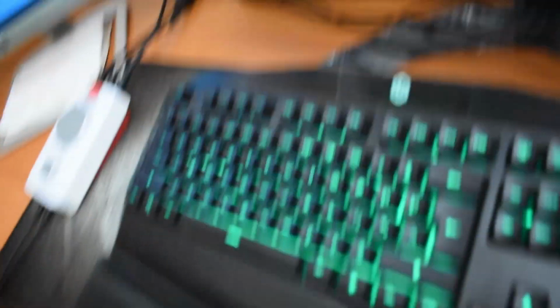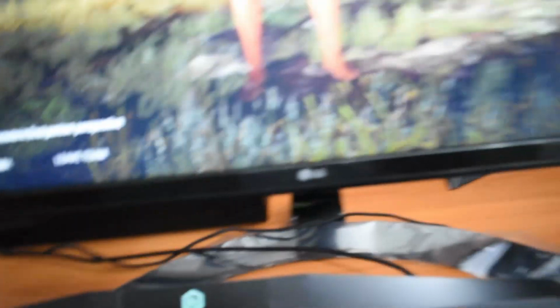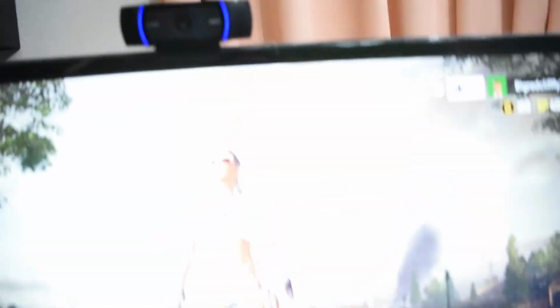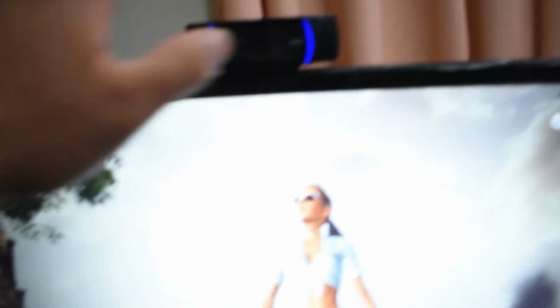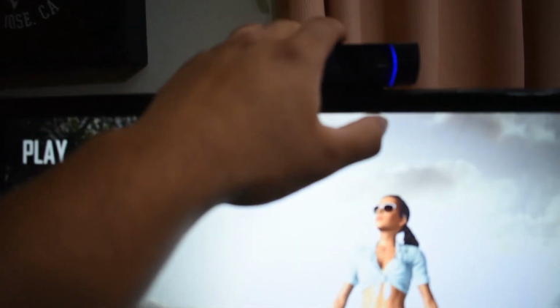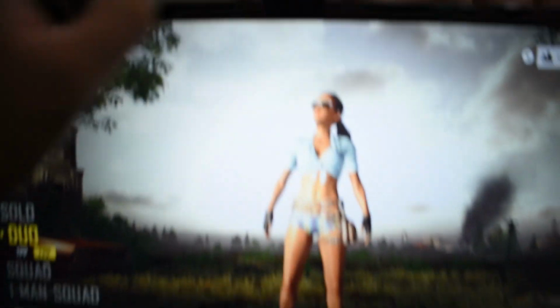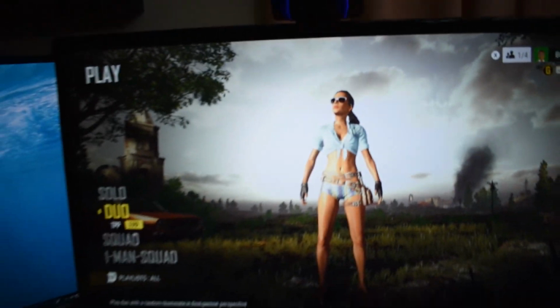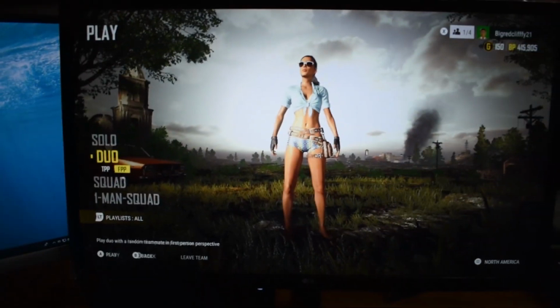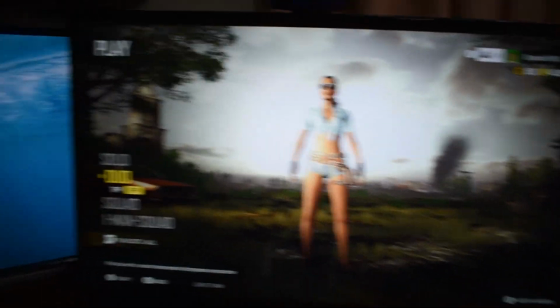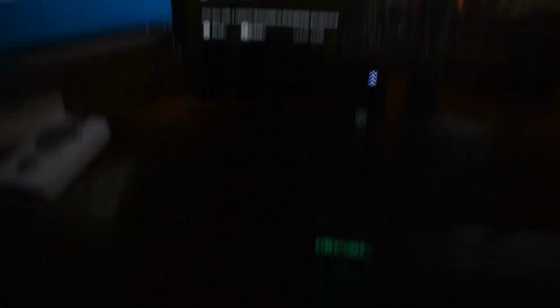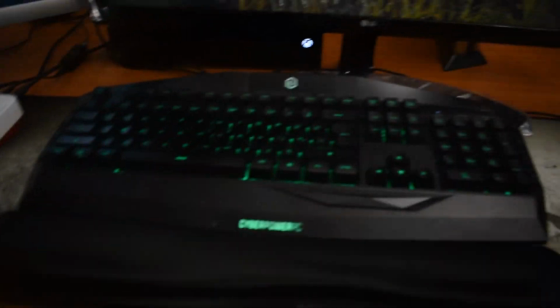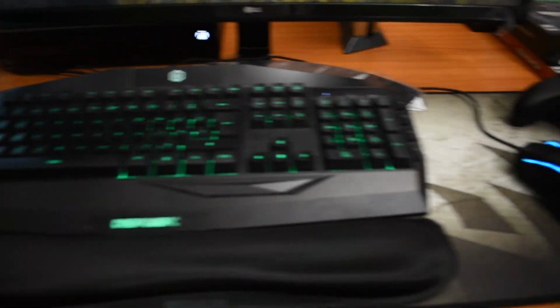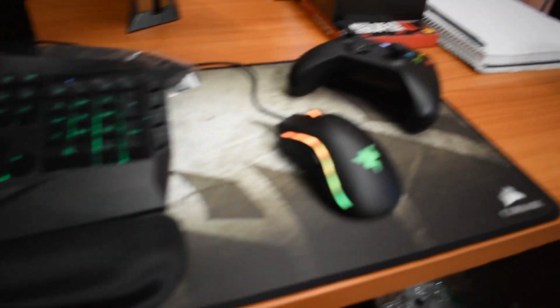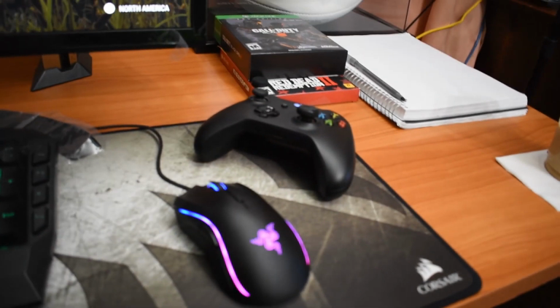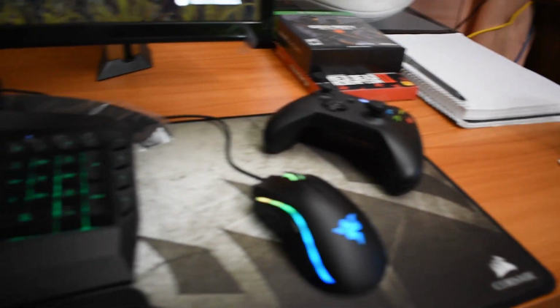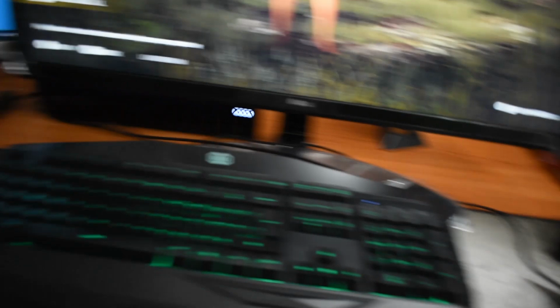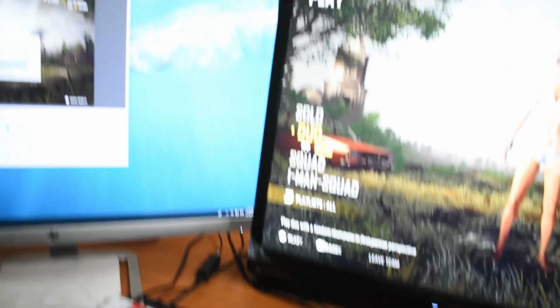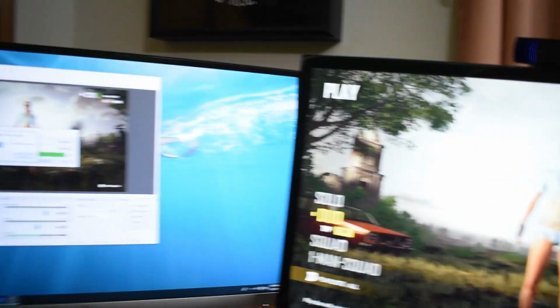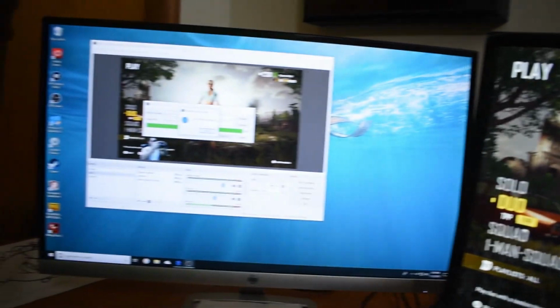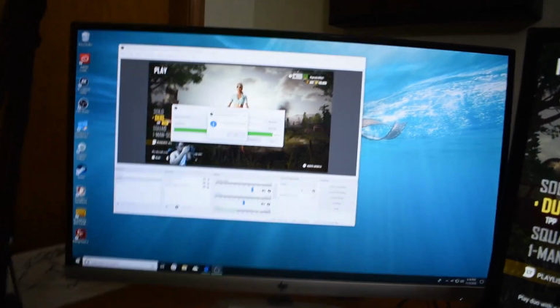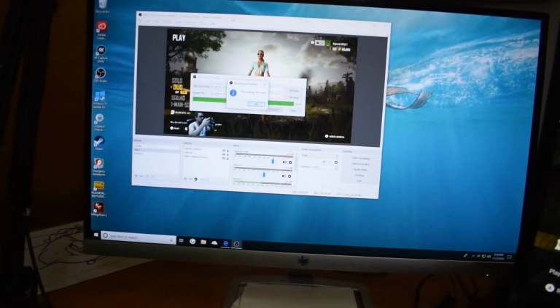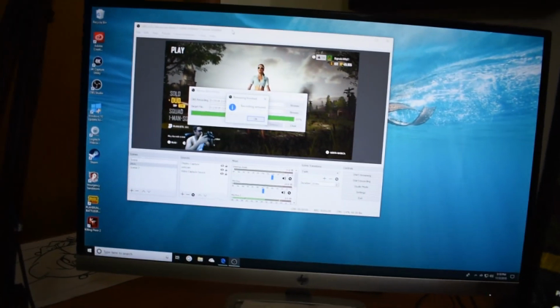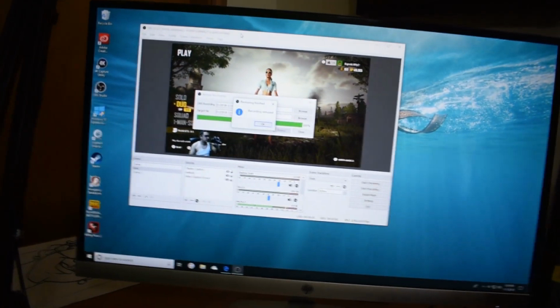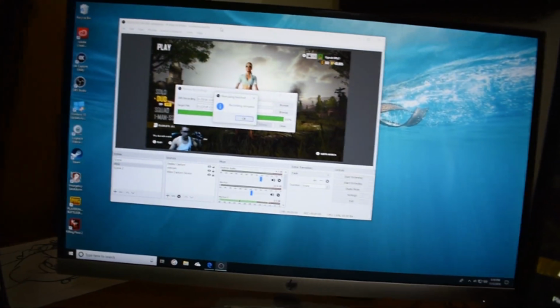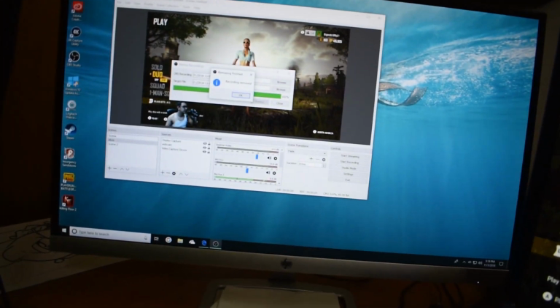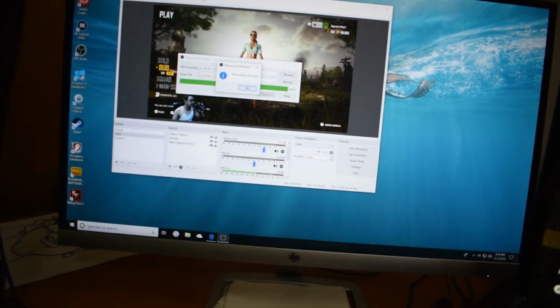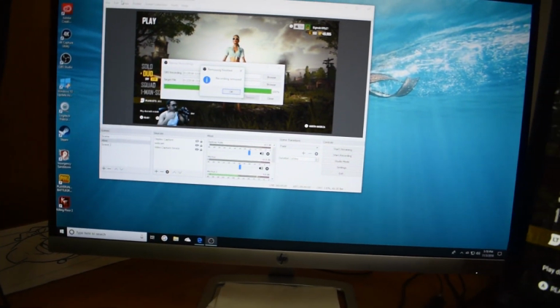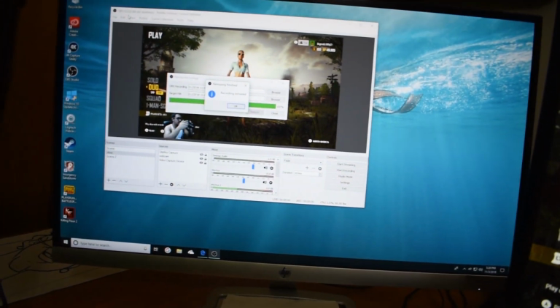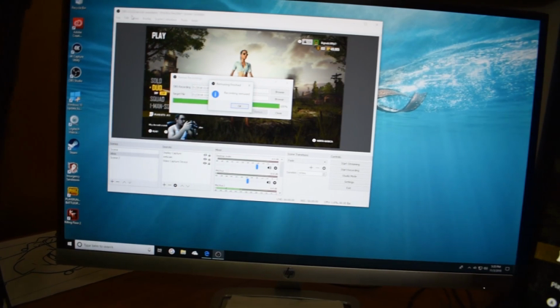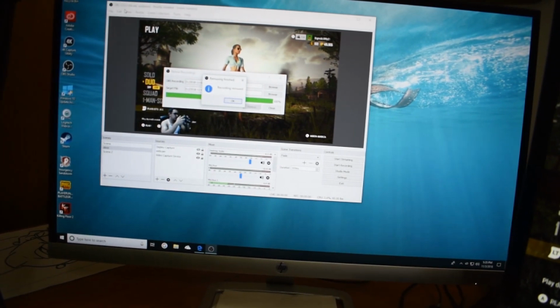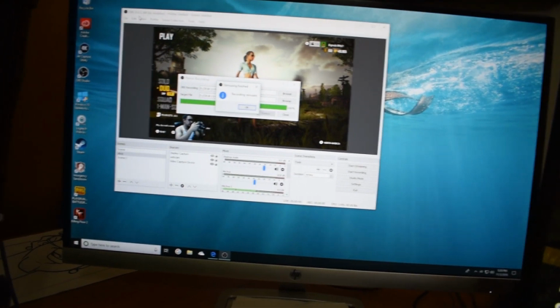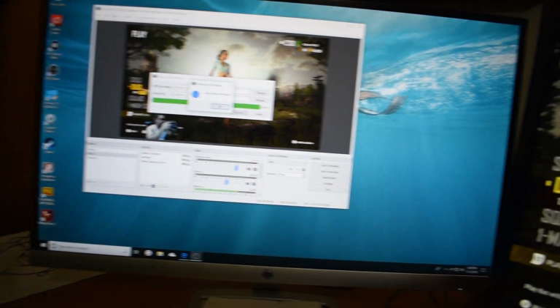We got a good old webcam up here on my screen with the controller. This is the PC screen — we got OBS up, doing some clips here.